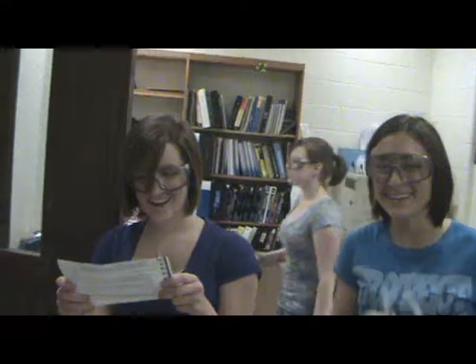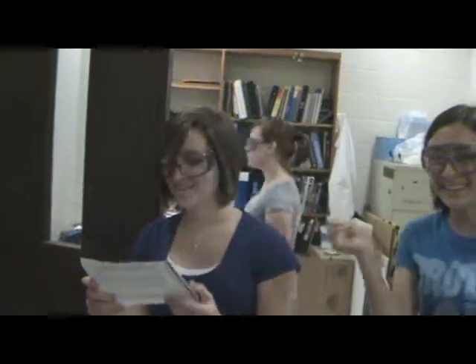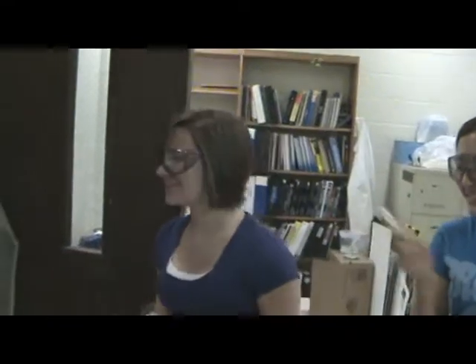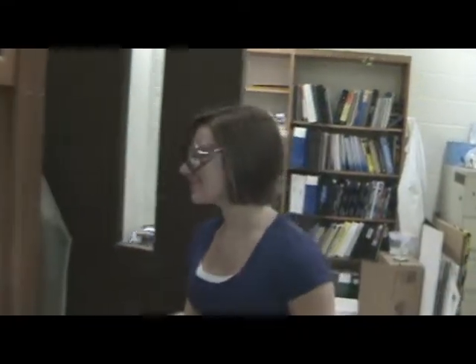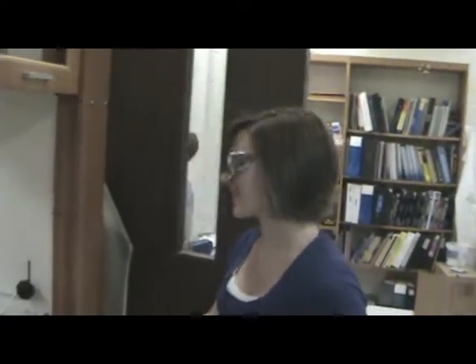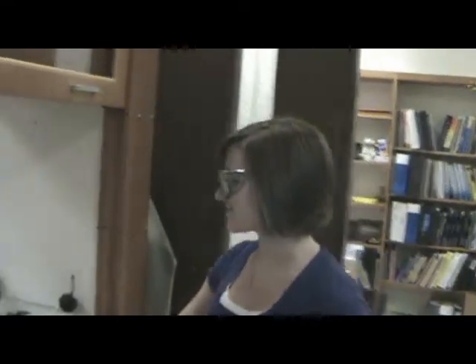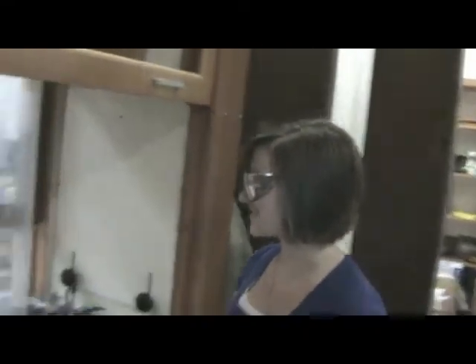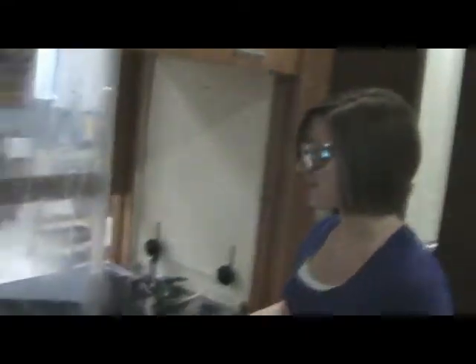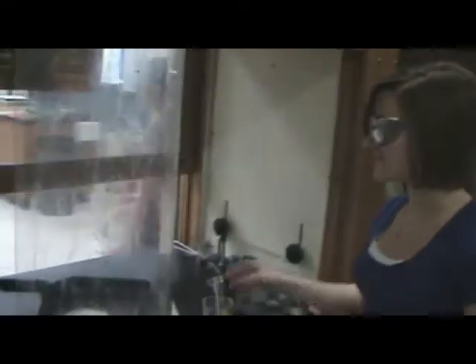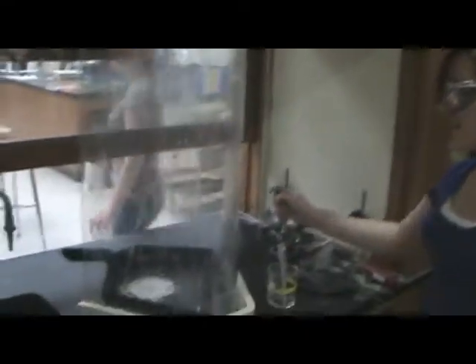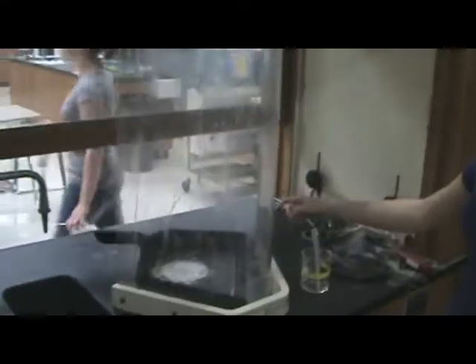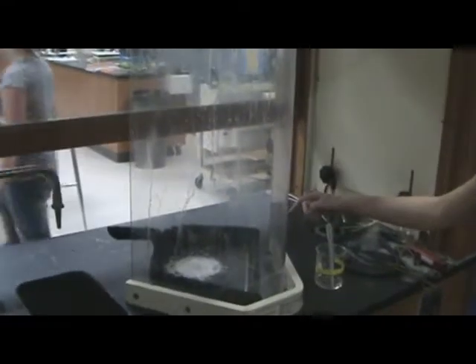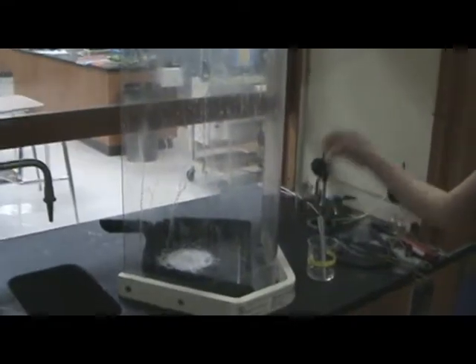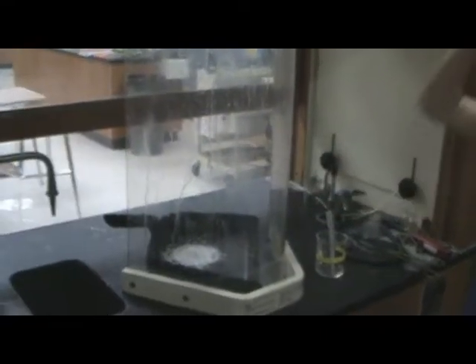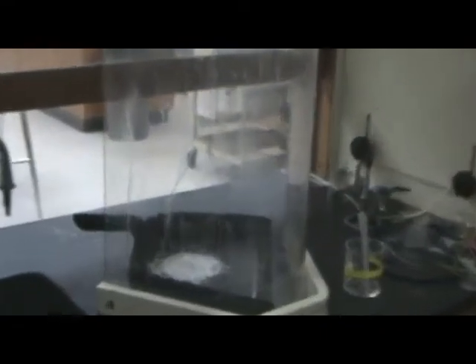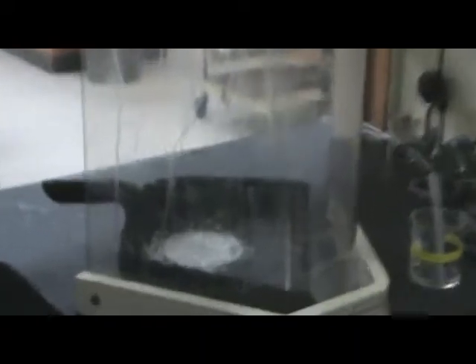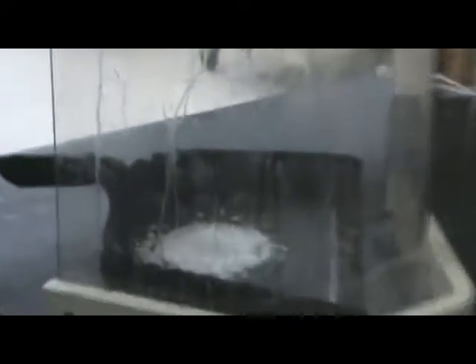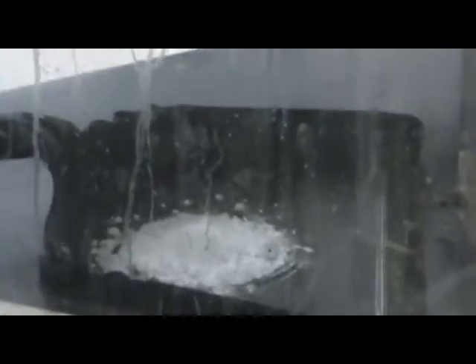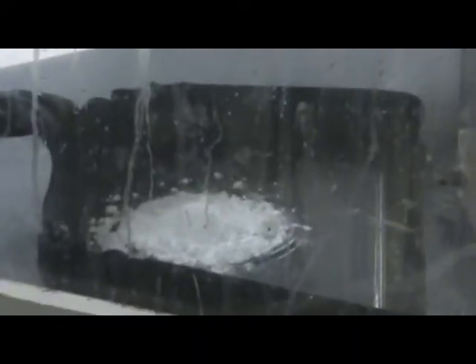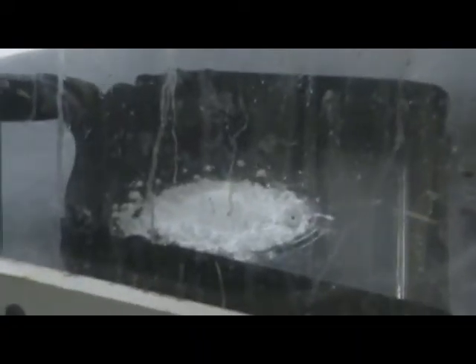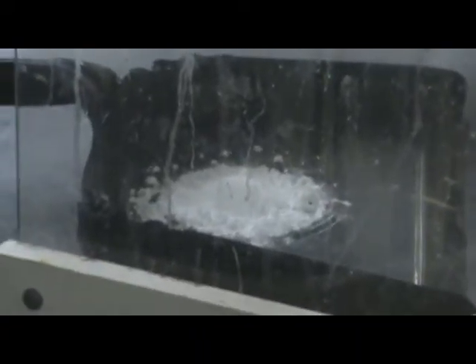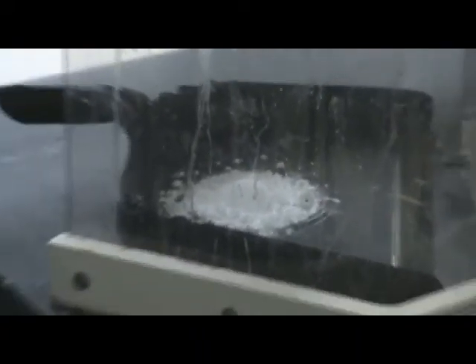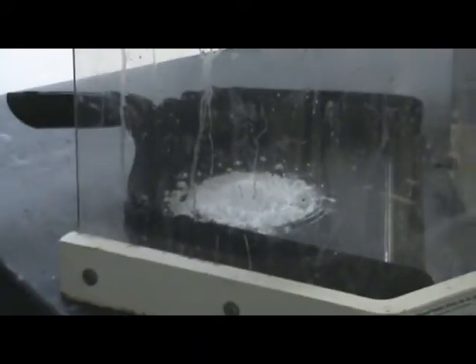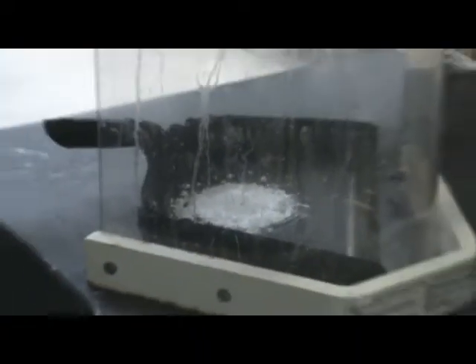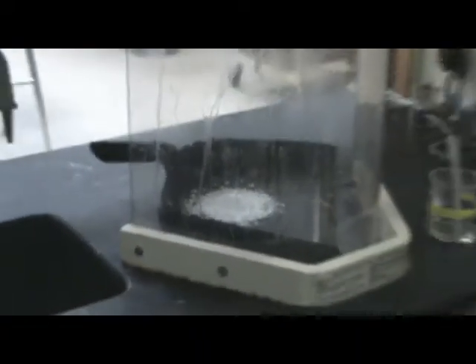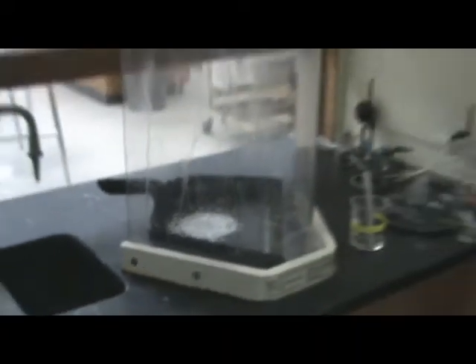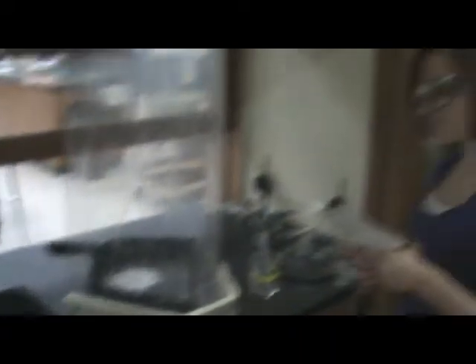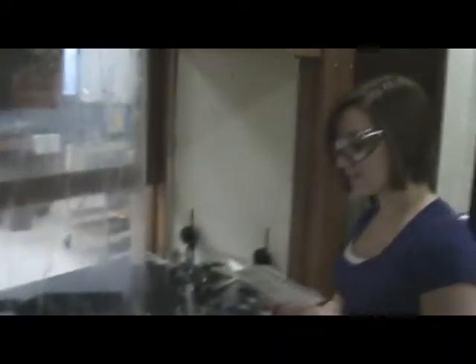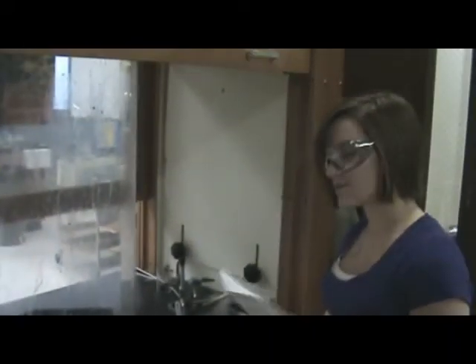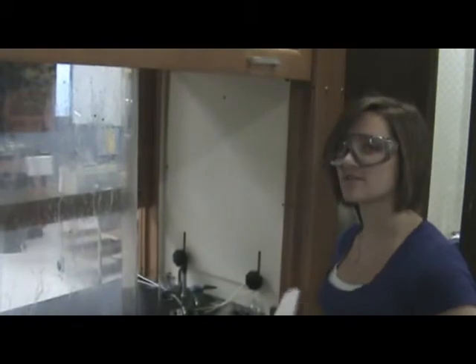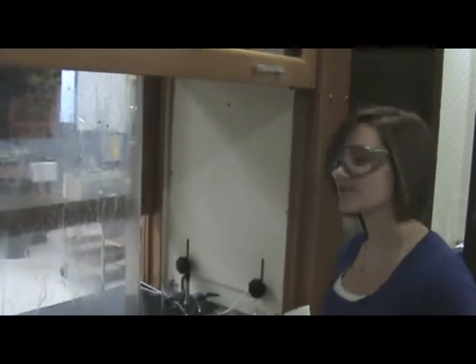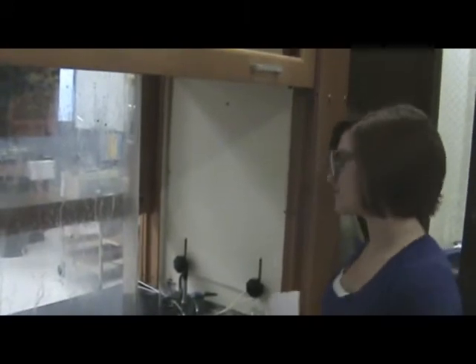We're going to add sulfuric acid to a combination of sugar surrounded by potassium chlorate. The dehydration of the sugar acts as a catalyst for the potassium chlorate, which produces oxygen gas.